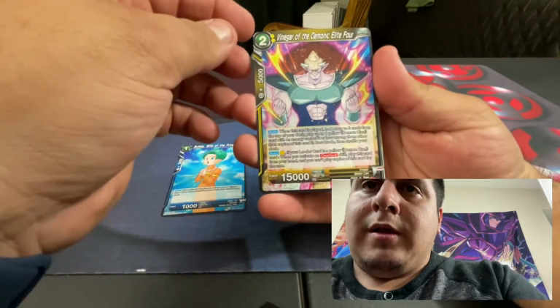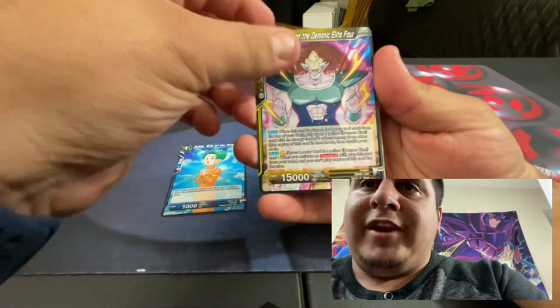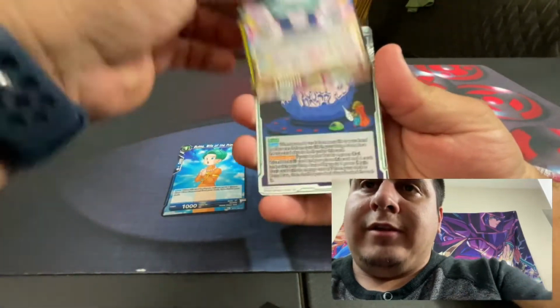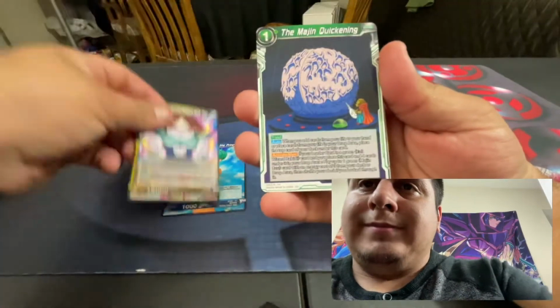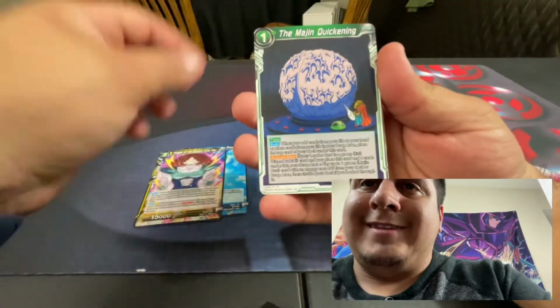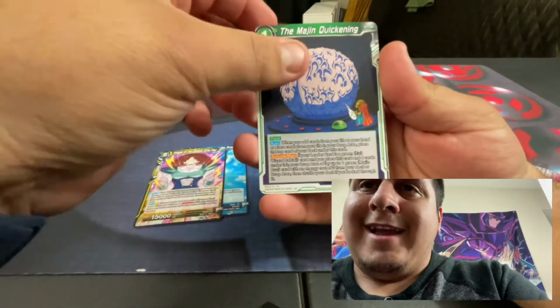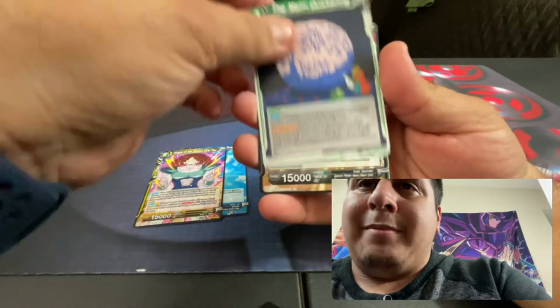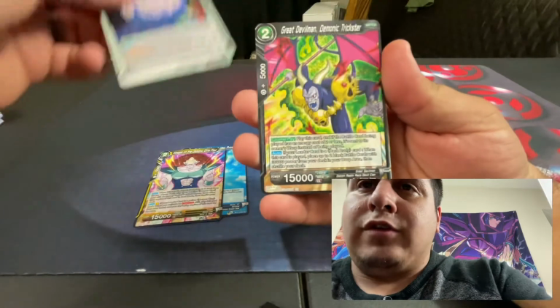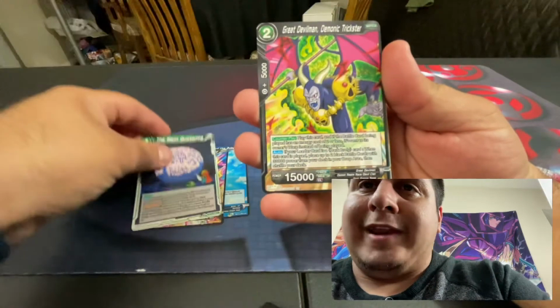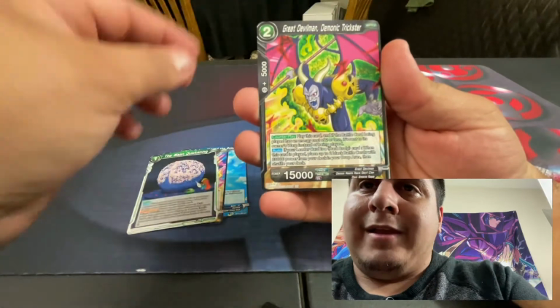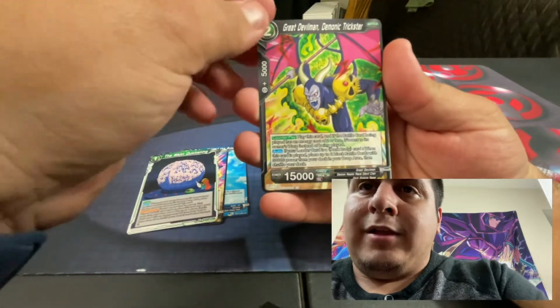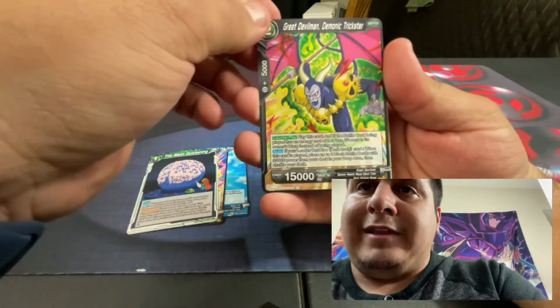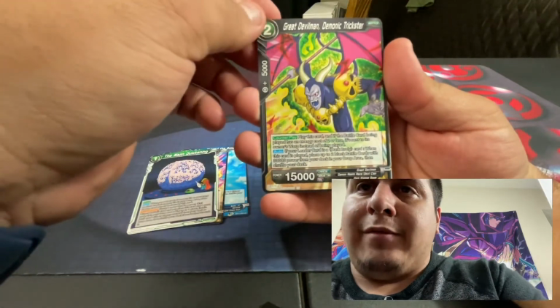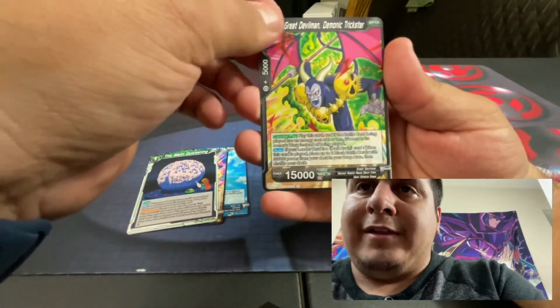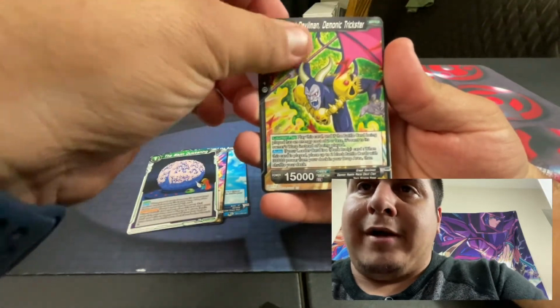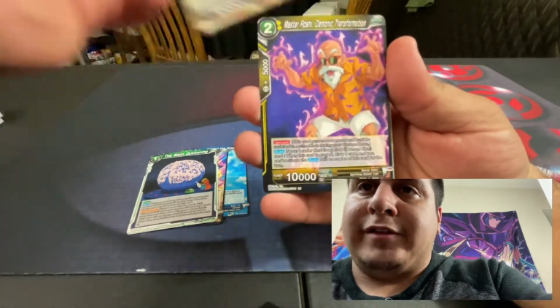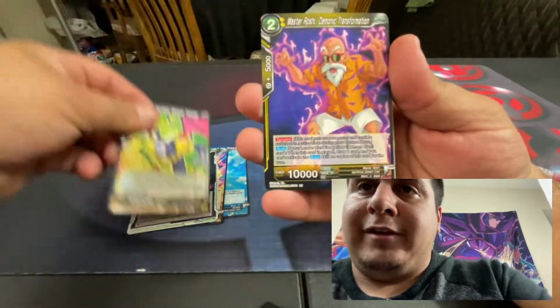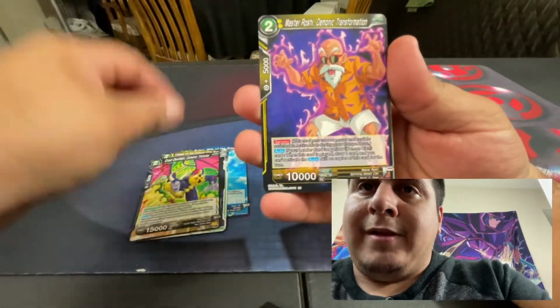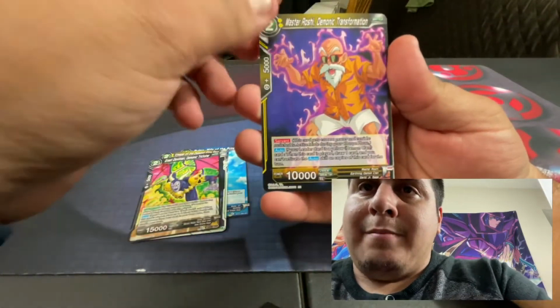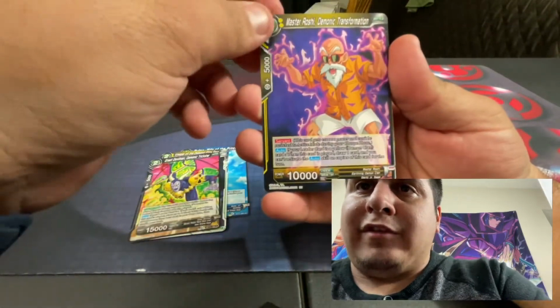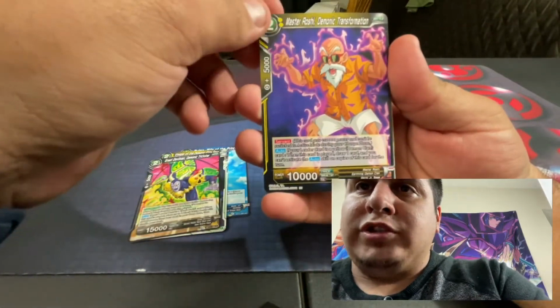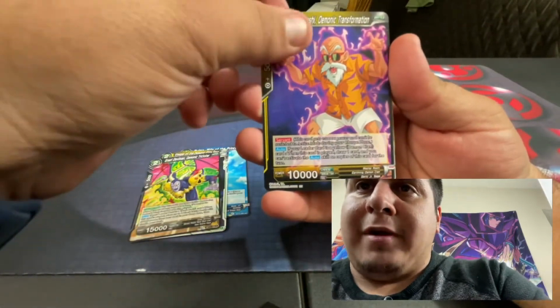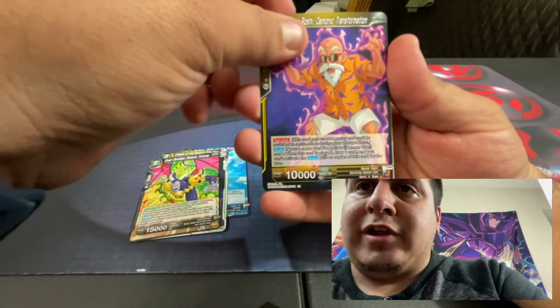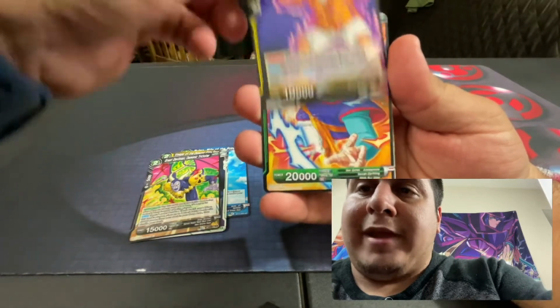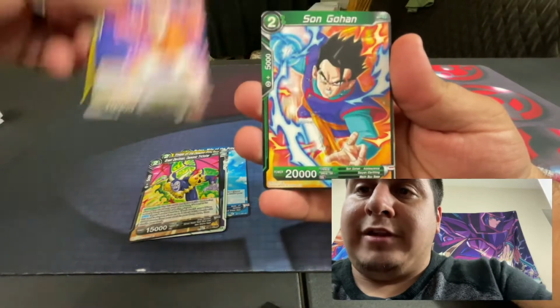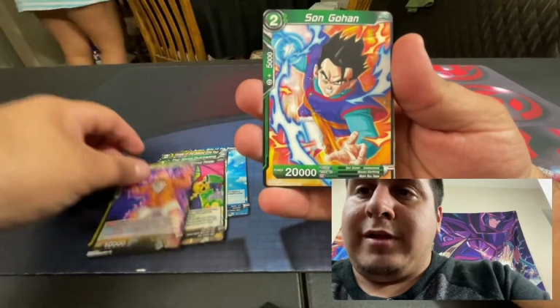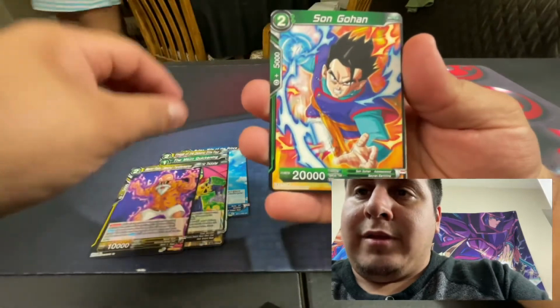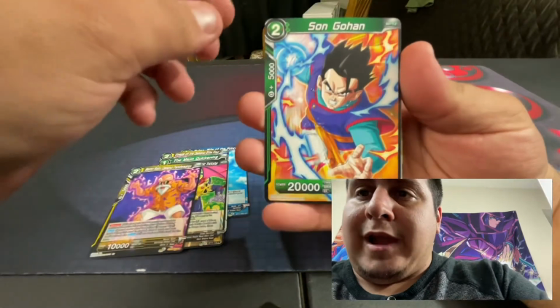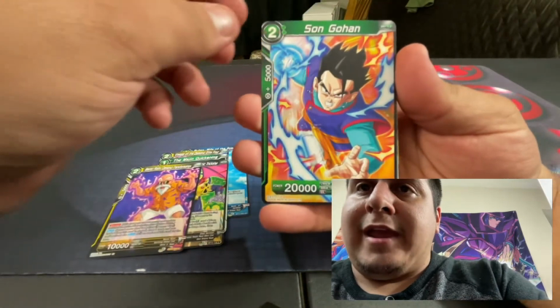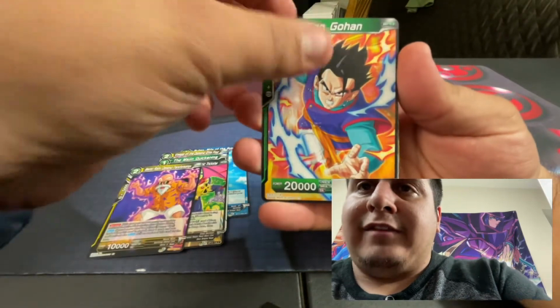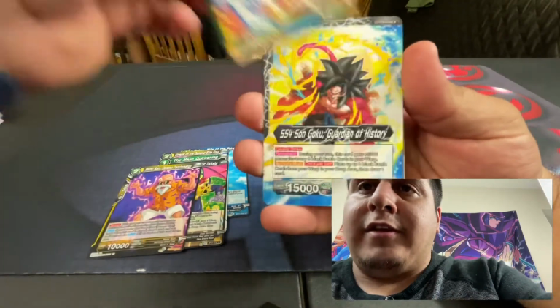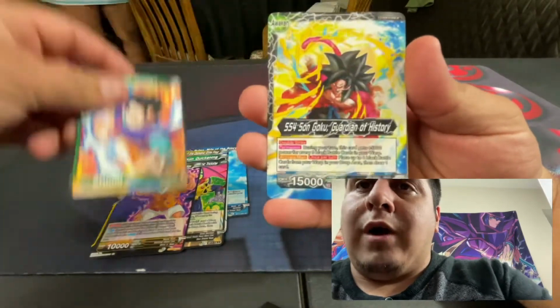Vinegar, the Majin Quickening. Great Devilman, the Demonic Trickster. Master Roshi, Demonic Transformation. We got a Son Gohan Super Saiyan 4.